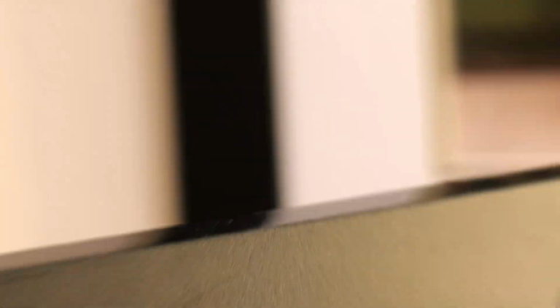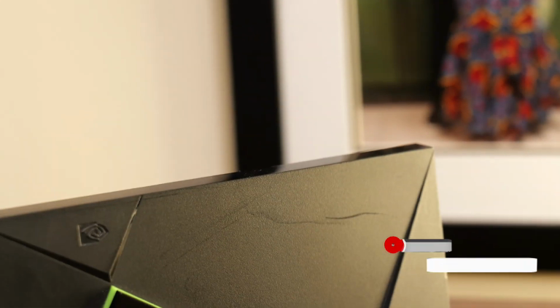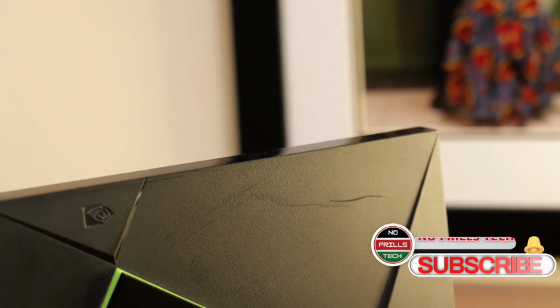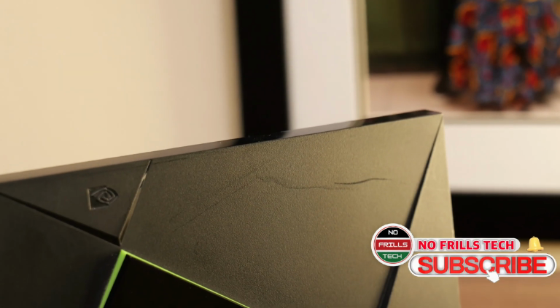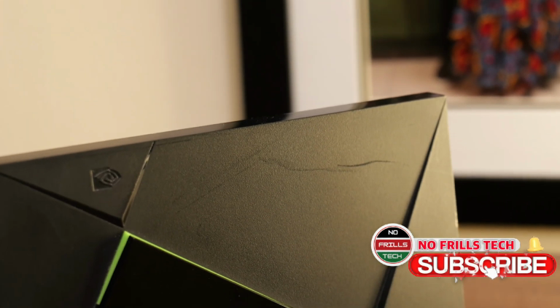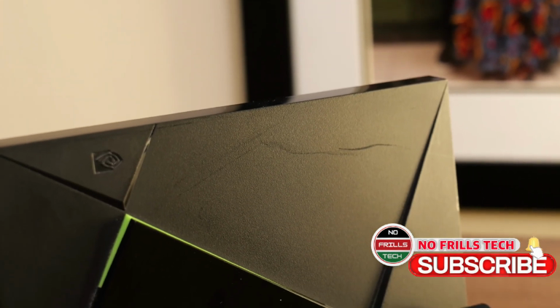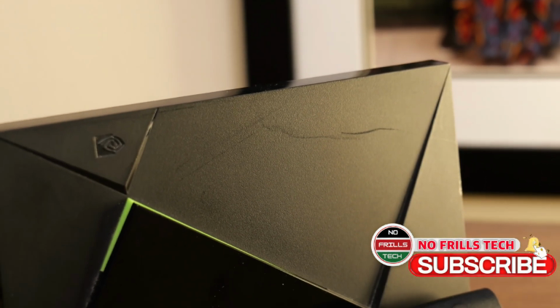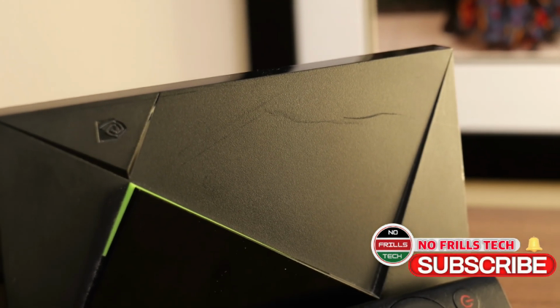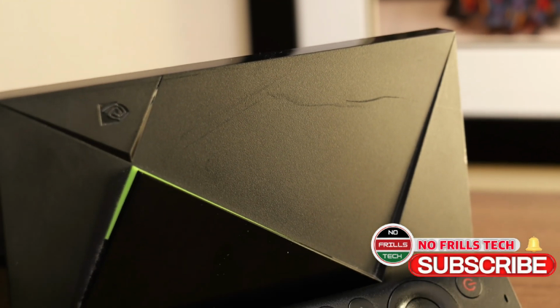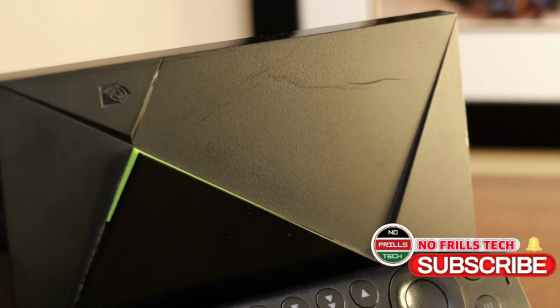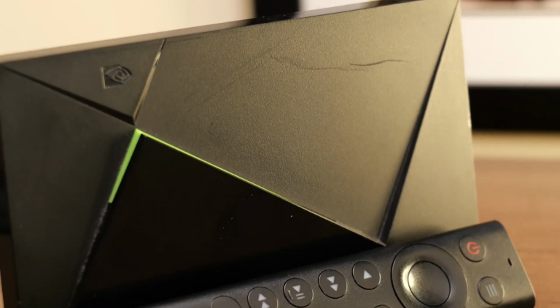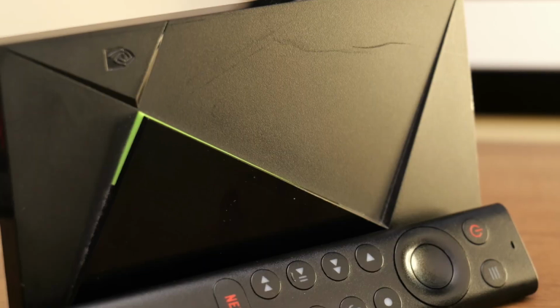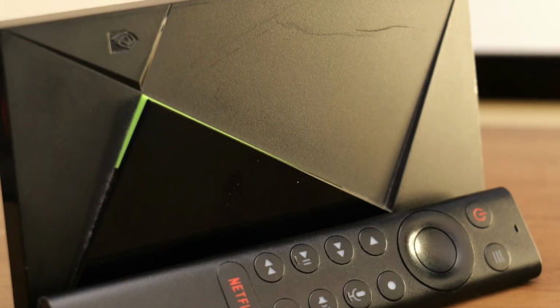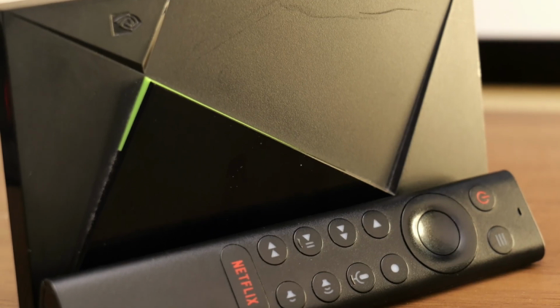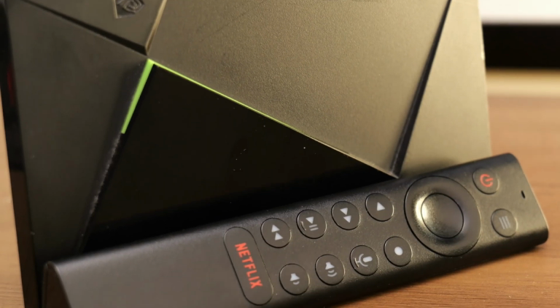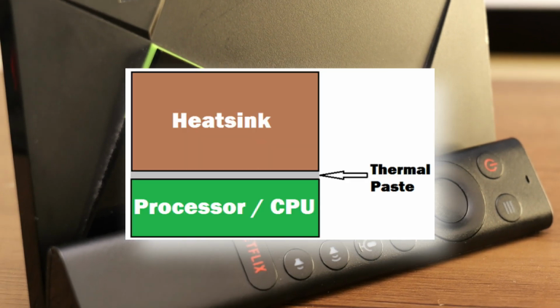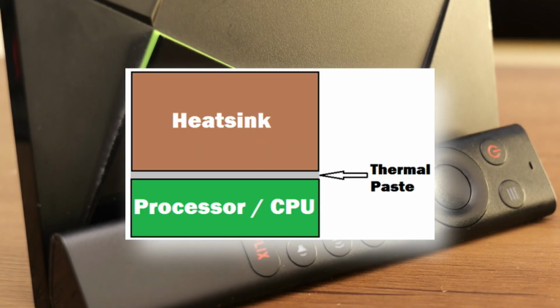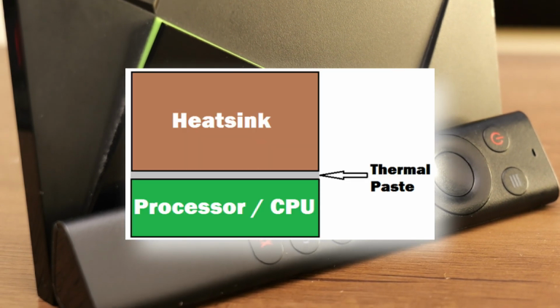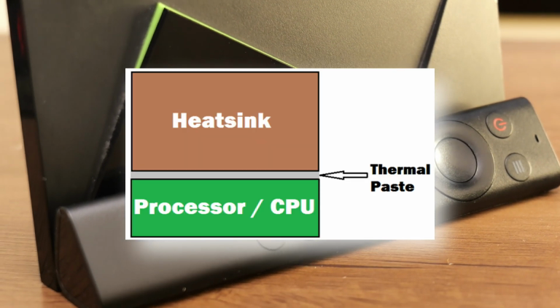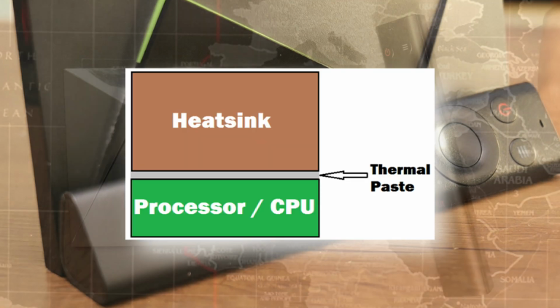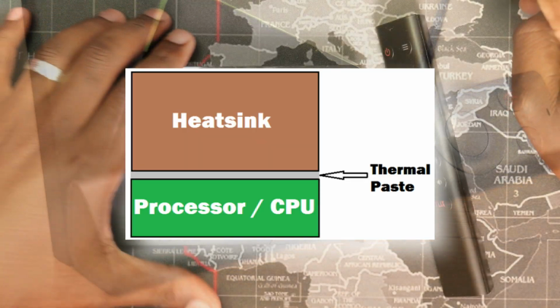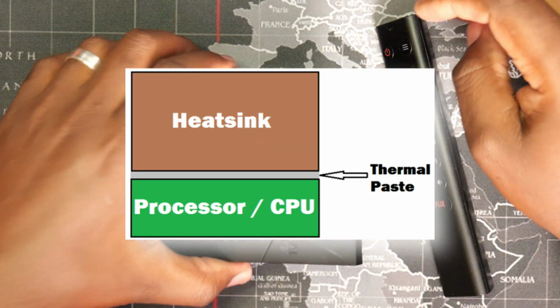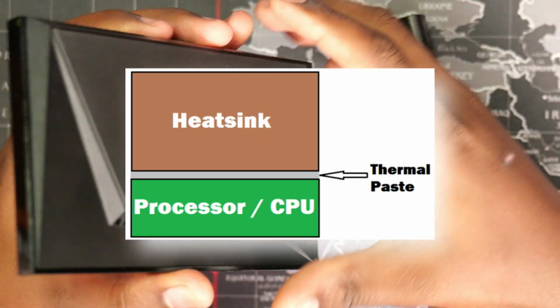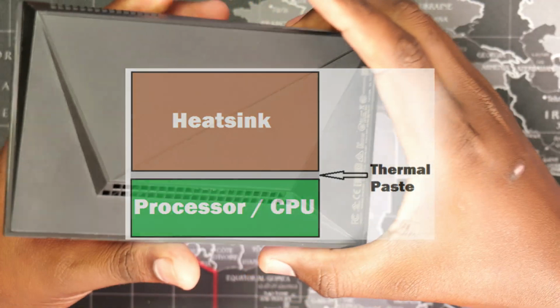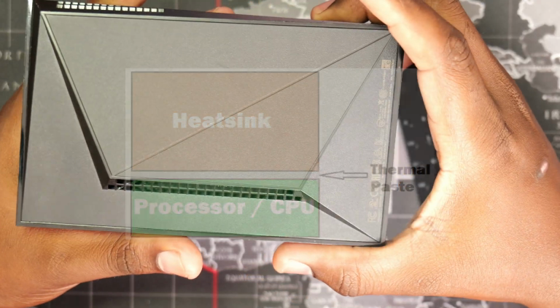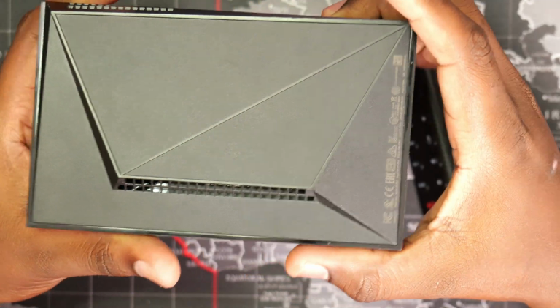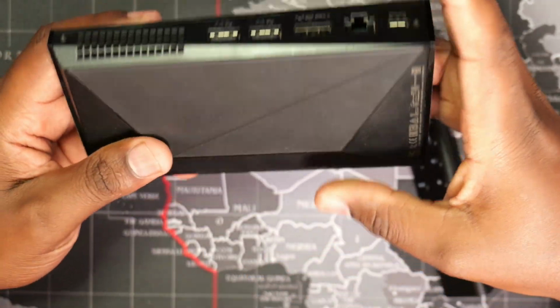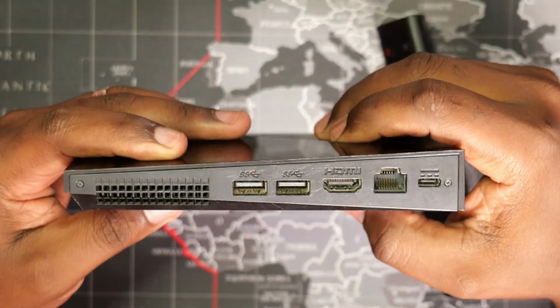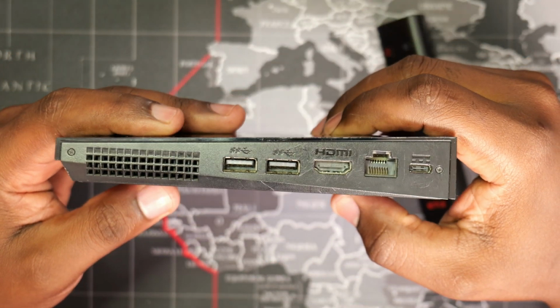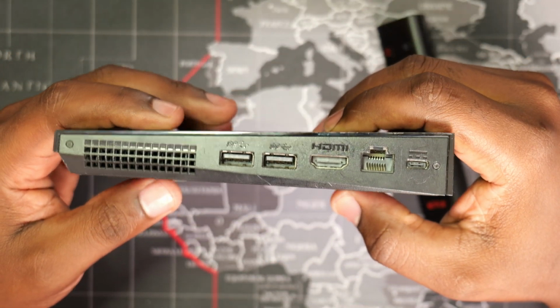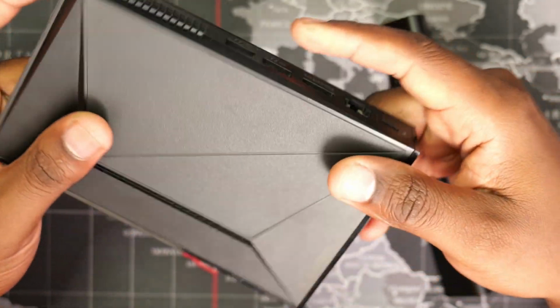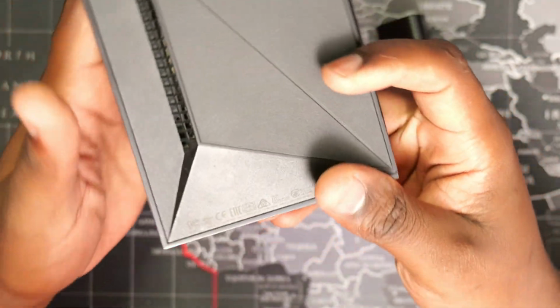The NVIDIA SHIELD is an excellent media streaming box. However, performance tends to degrade after a few years of use due to the thermal compound between the processor and the heatsink hardening over time. For optimal performance, it is good to replace the thermal compound every two to three years.